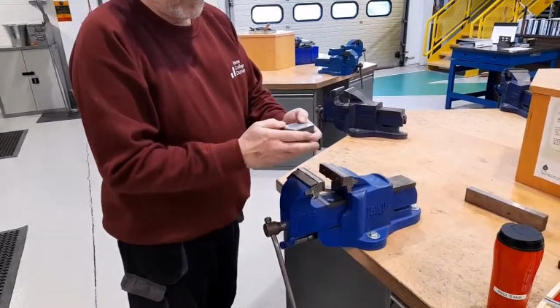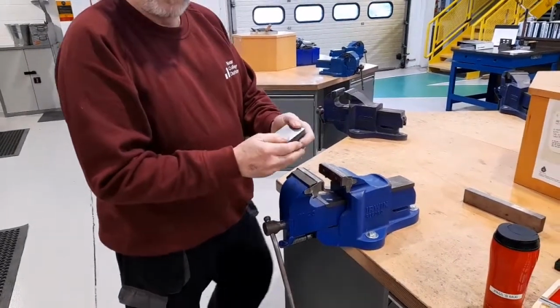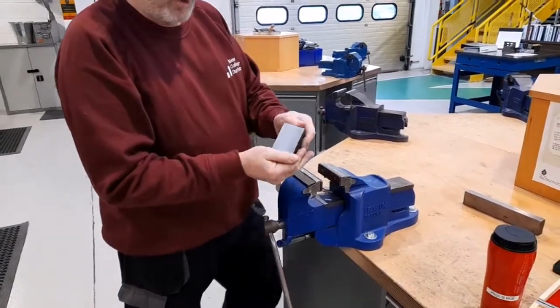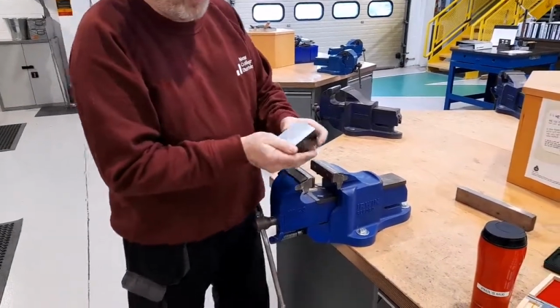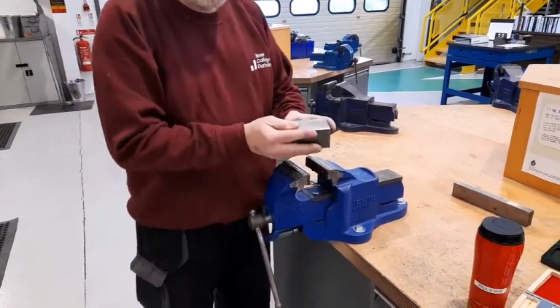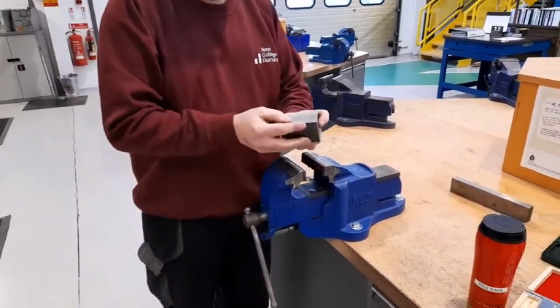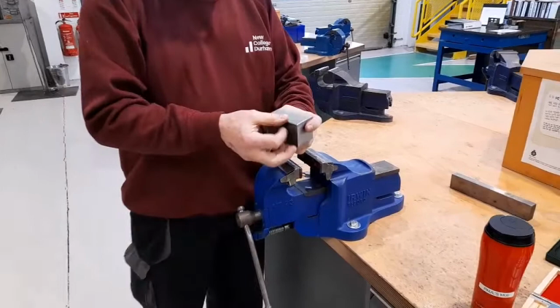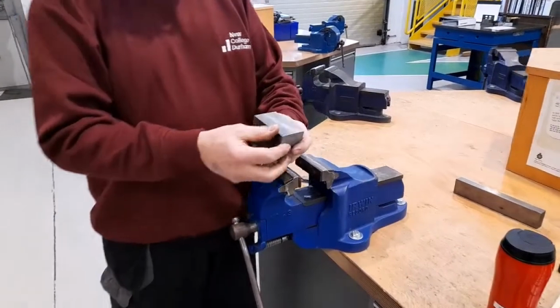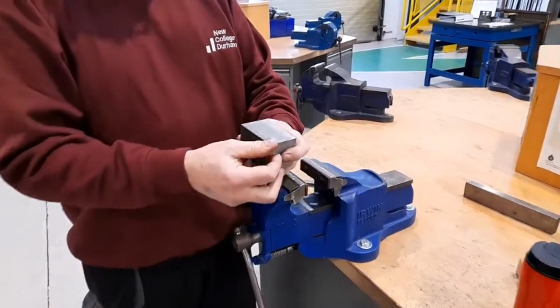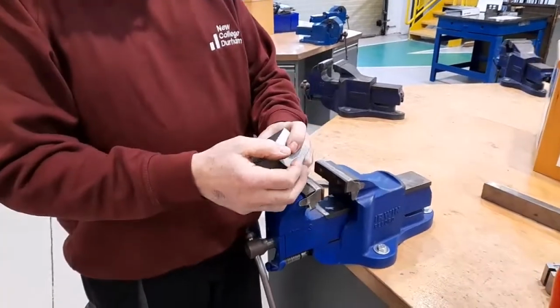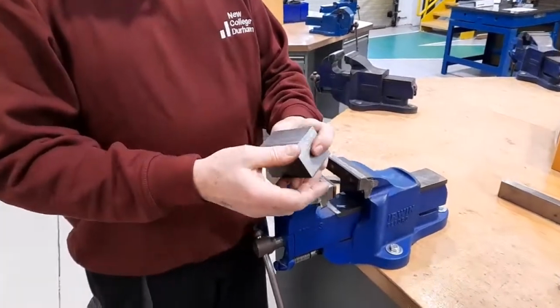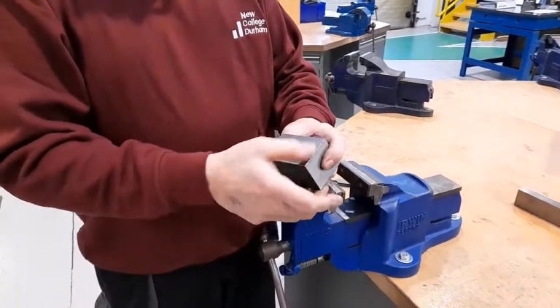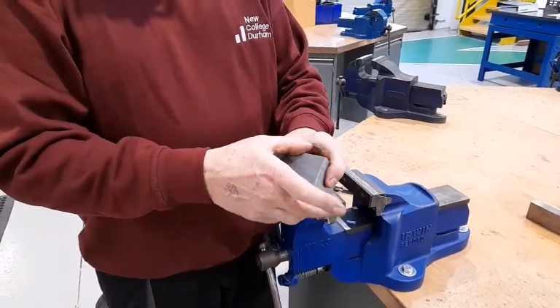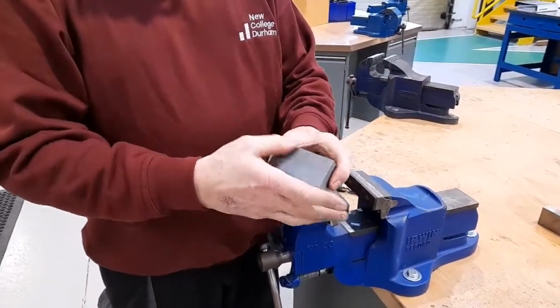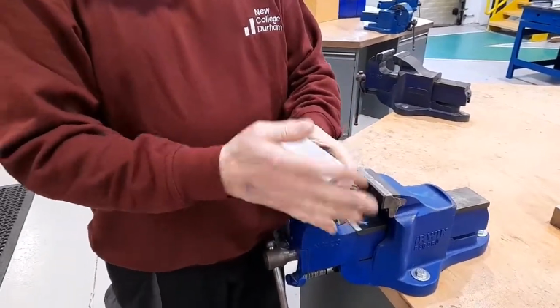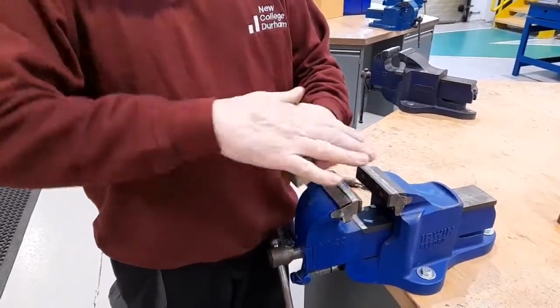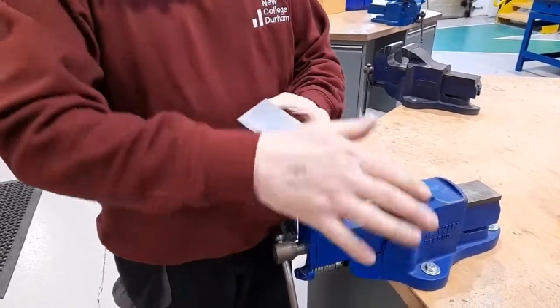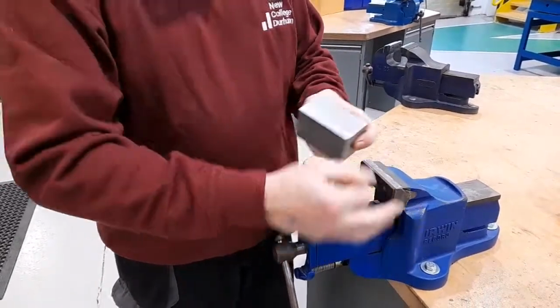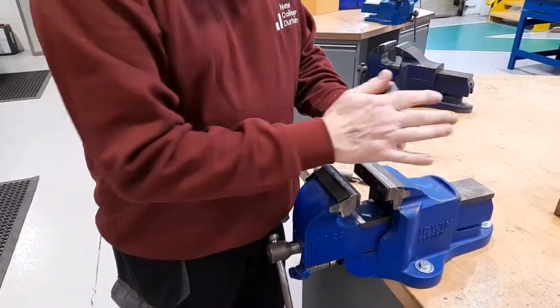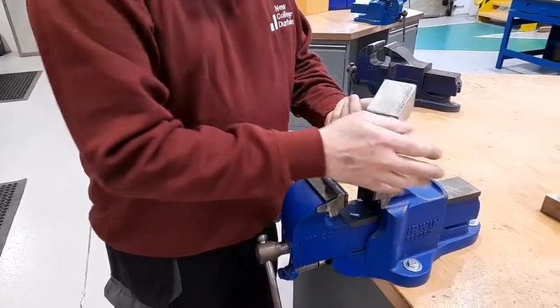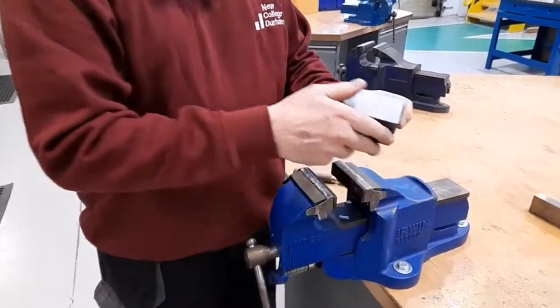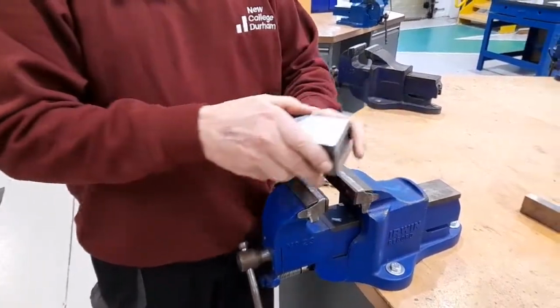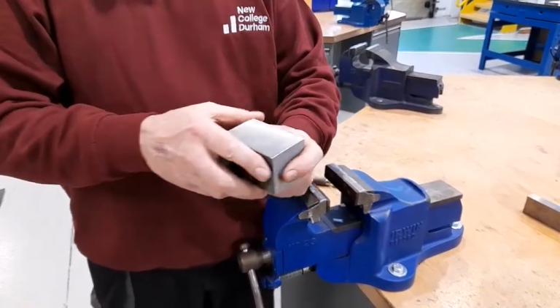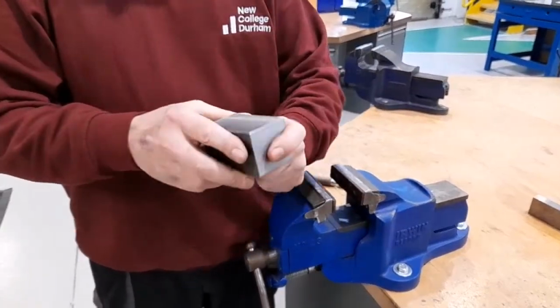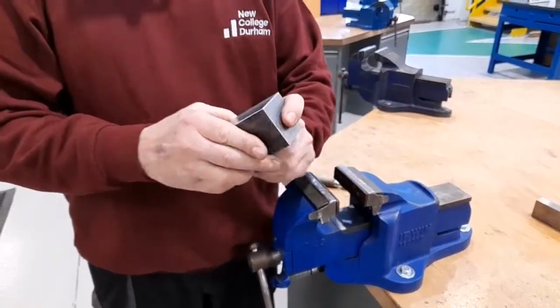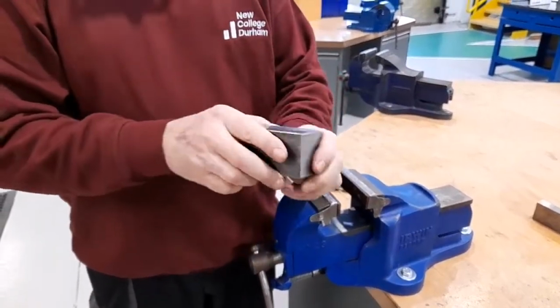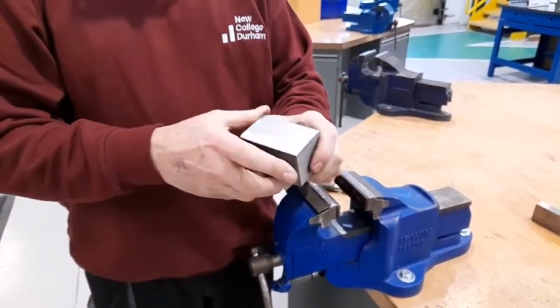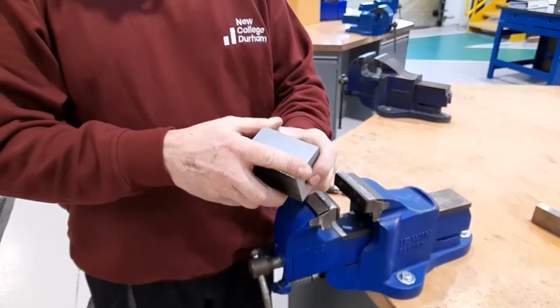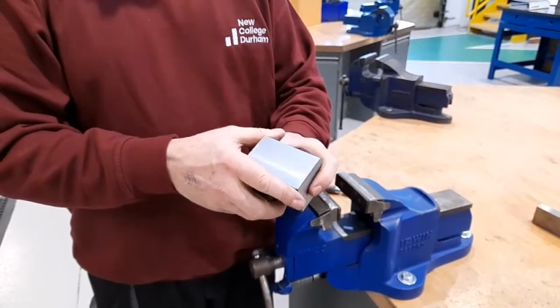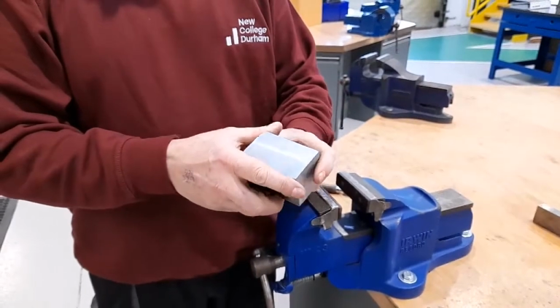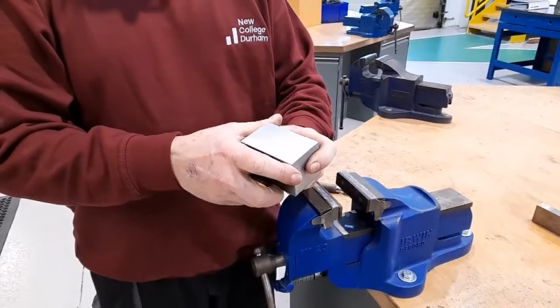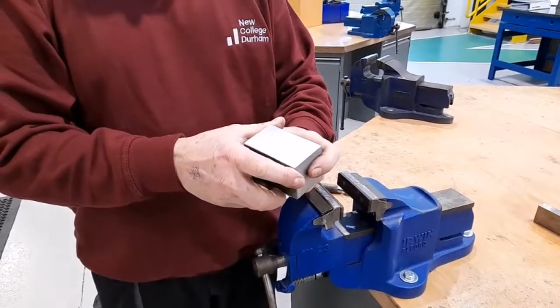The workpiece is now deburred and free from sharp edges, and is ready to move on to the next stage.